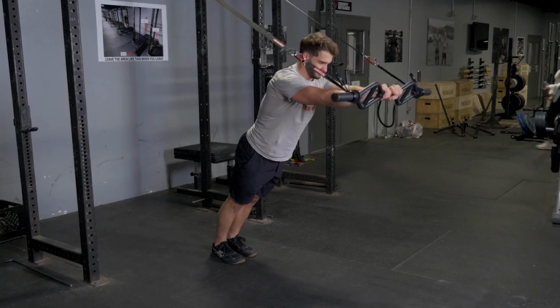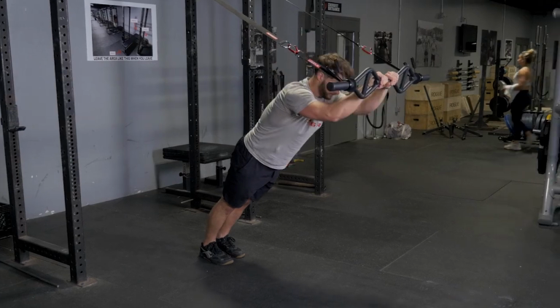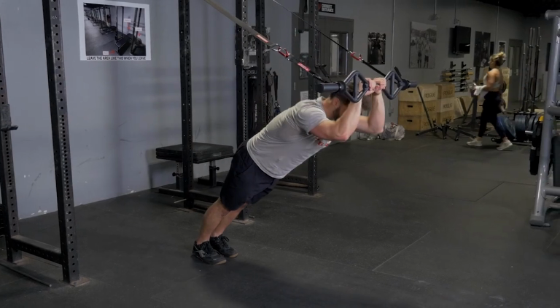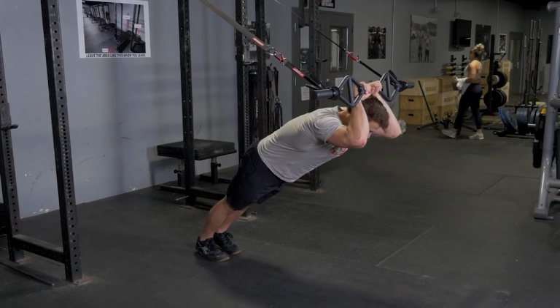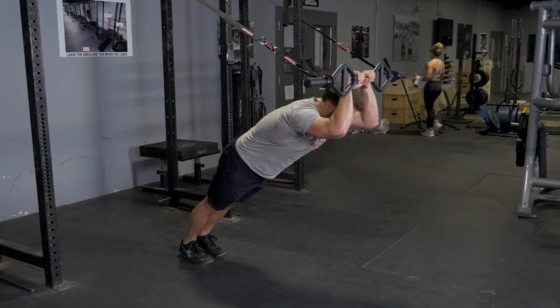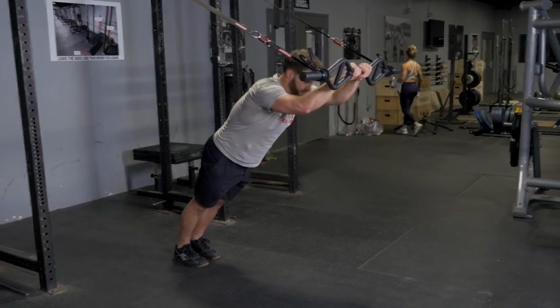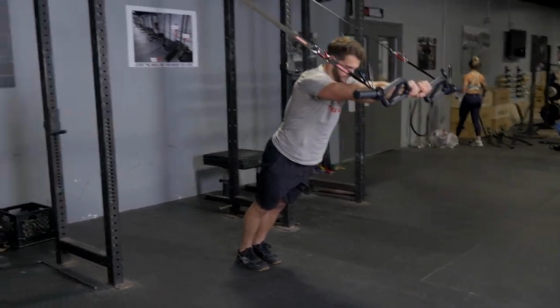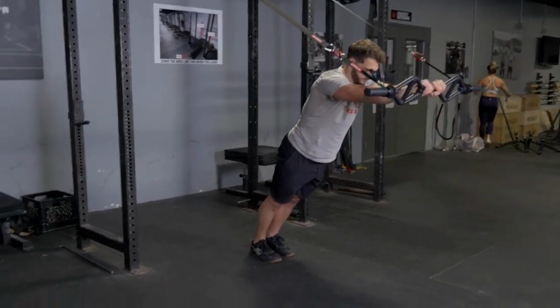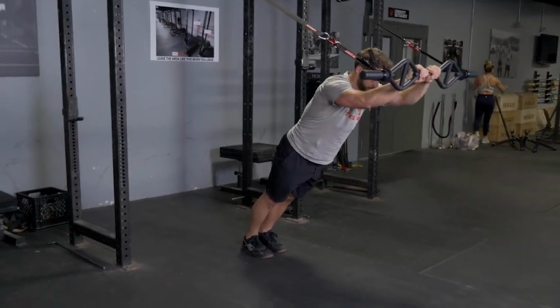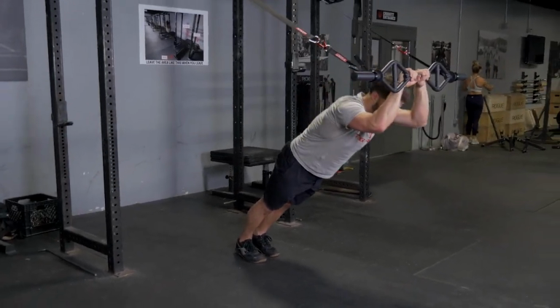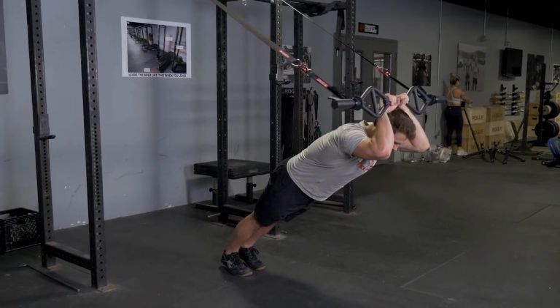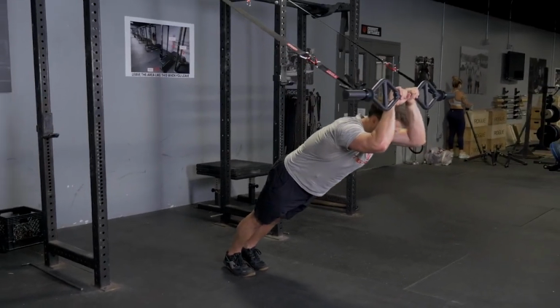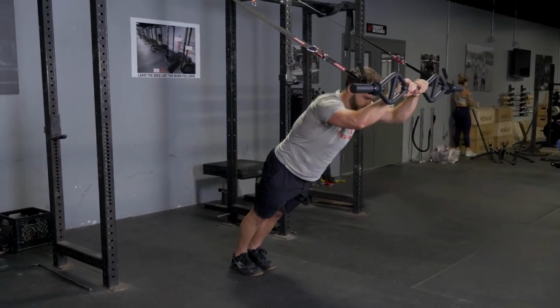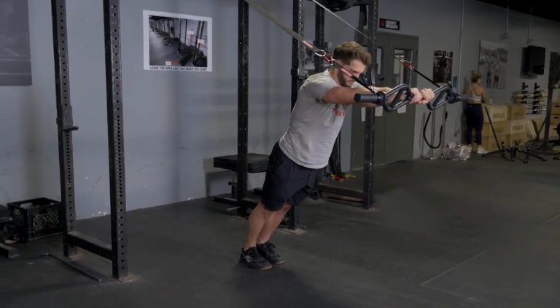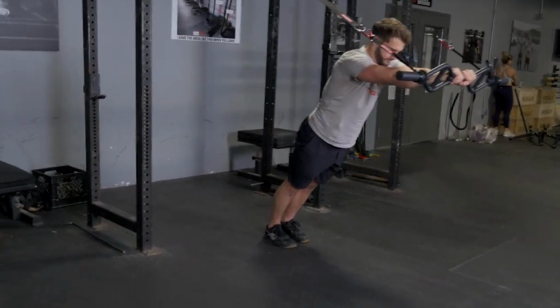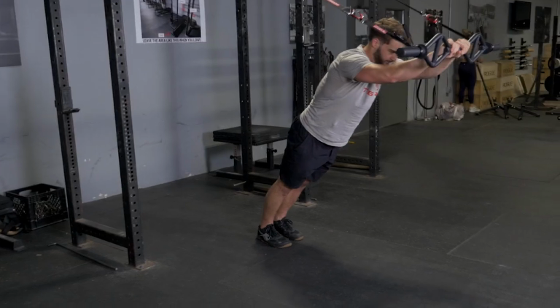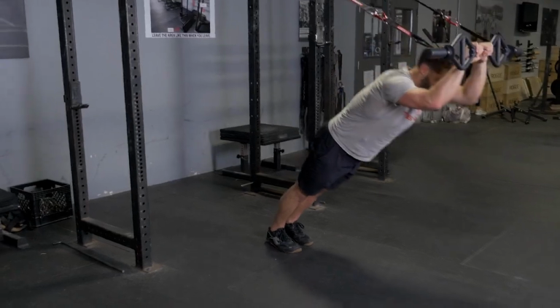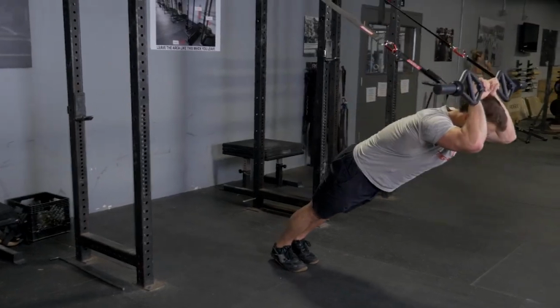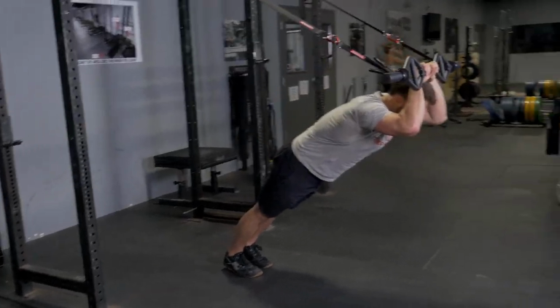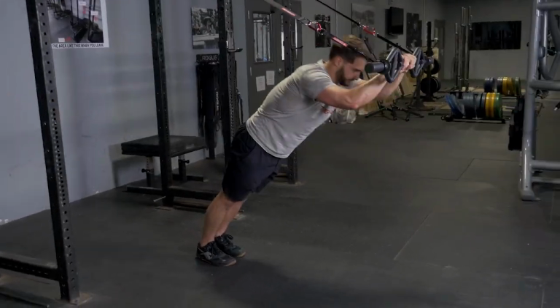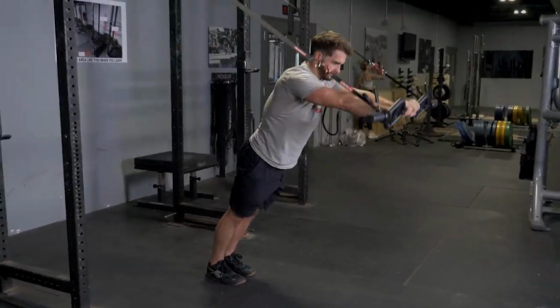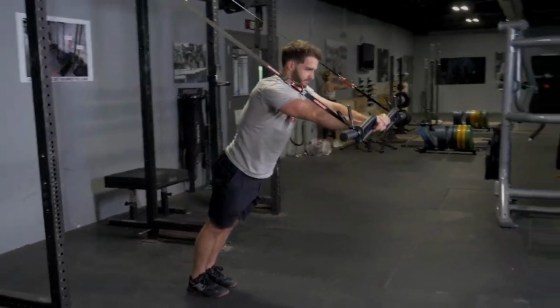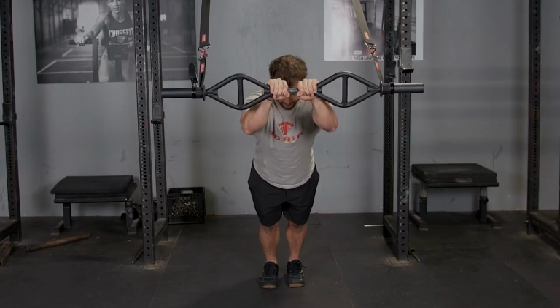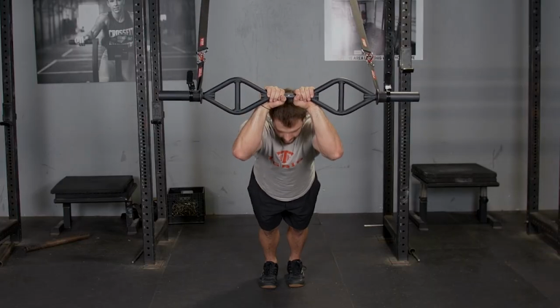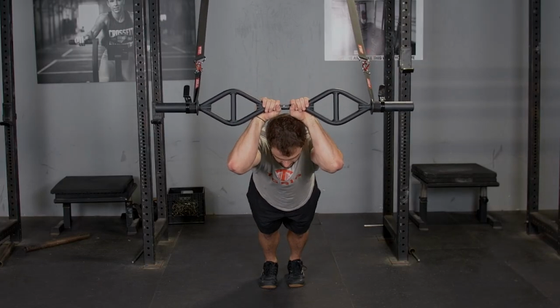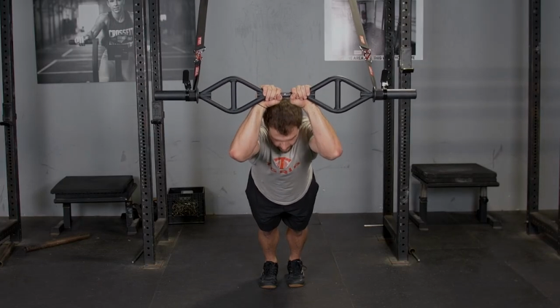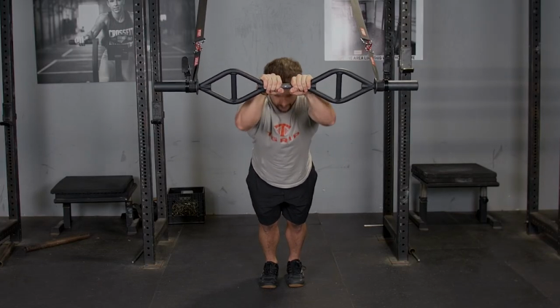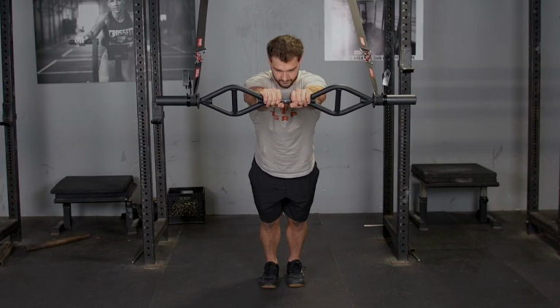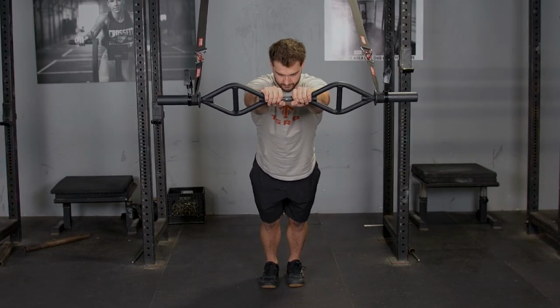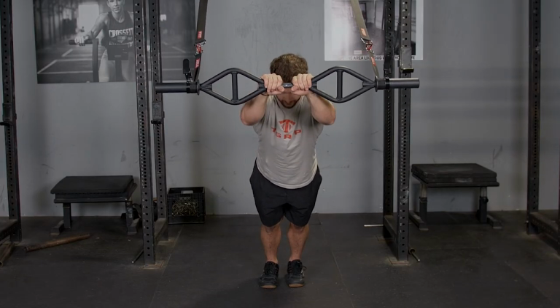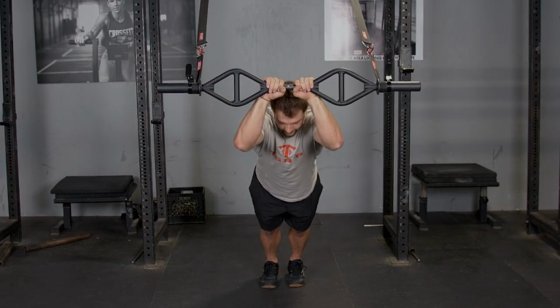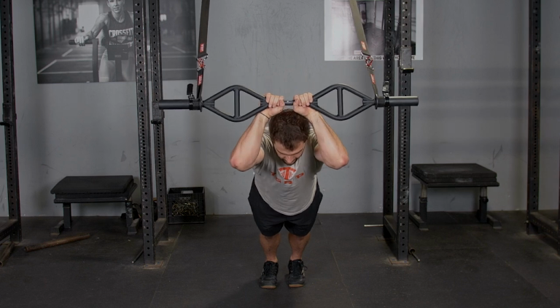The triceps extension with the original t-grip bar and suspension system is an excellent triceps exercise. Begin with your hands in front of you holding the t-grip bar with a hammer grip.